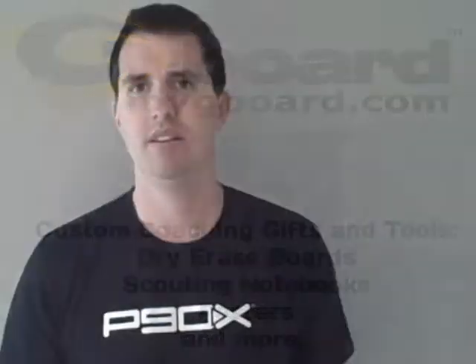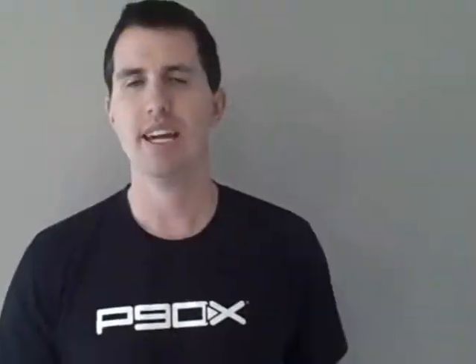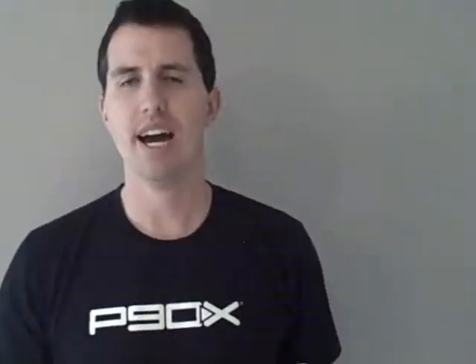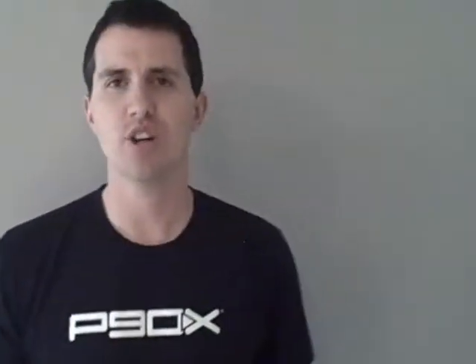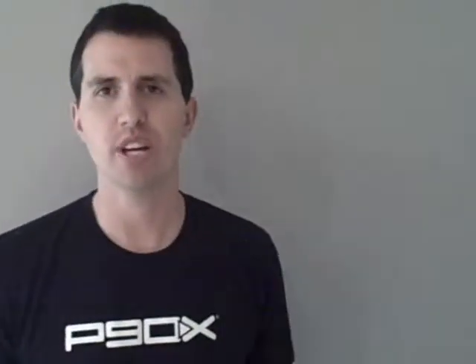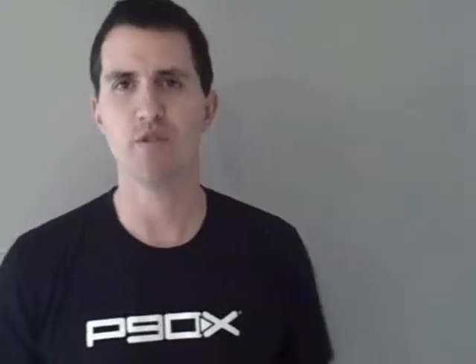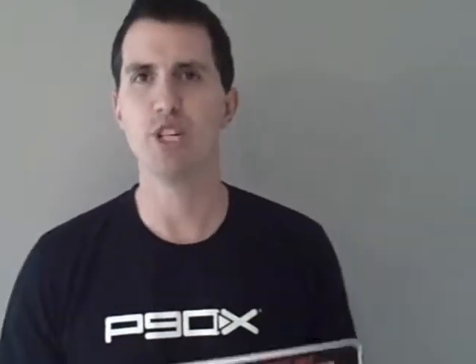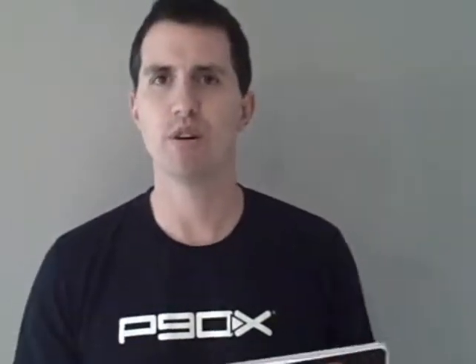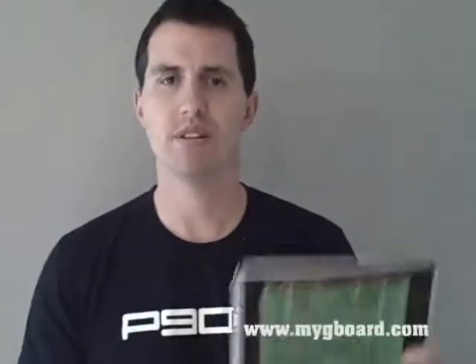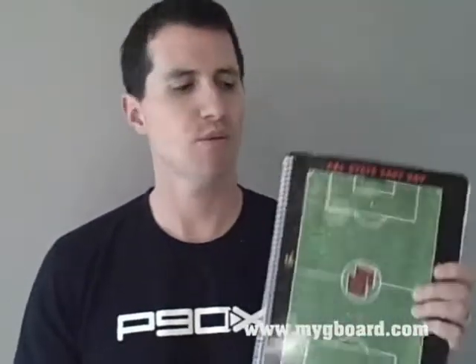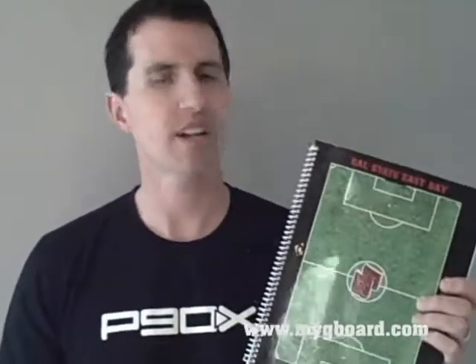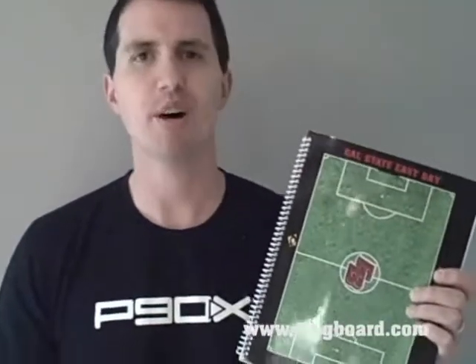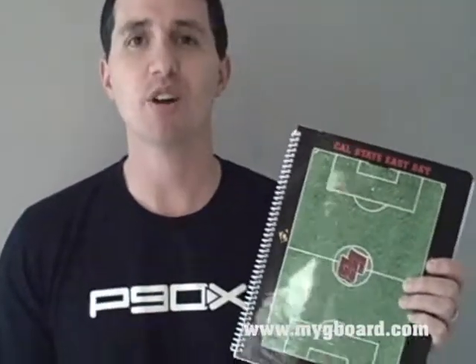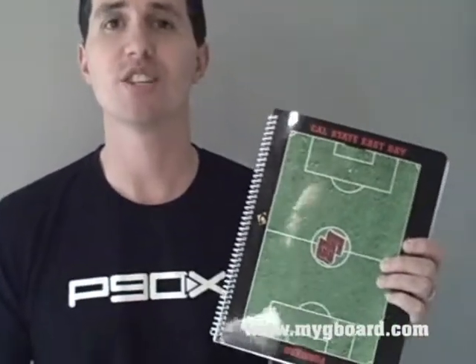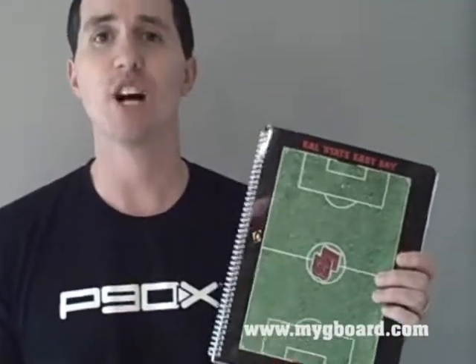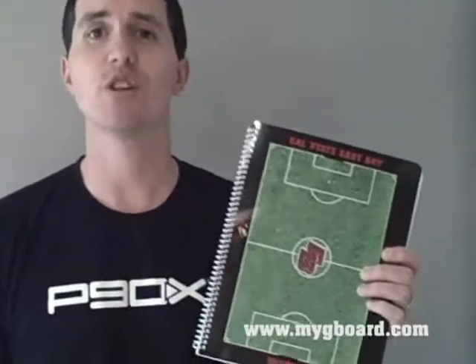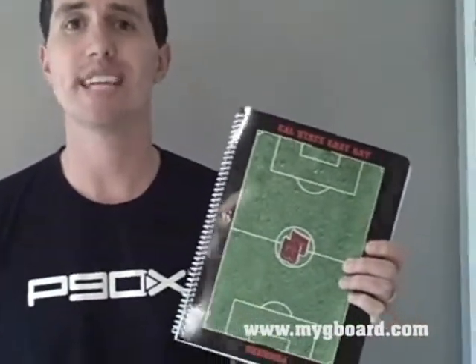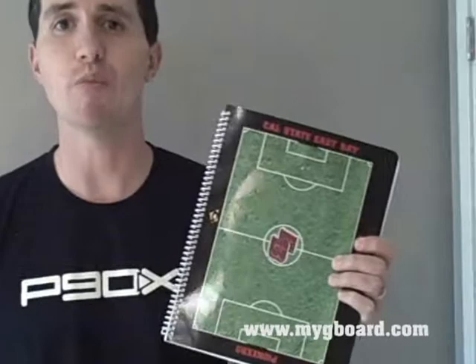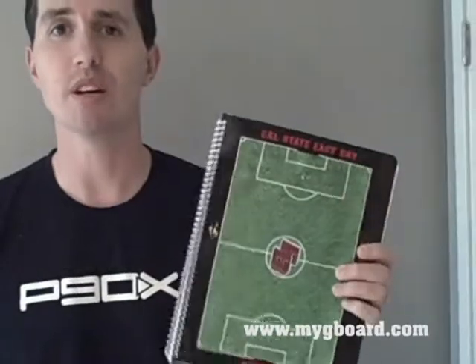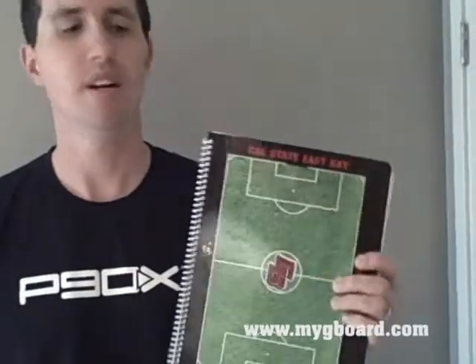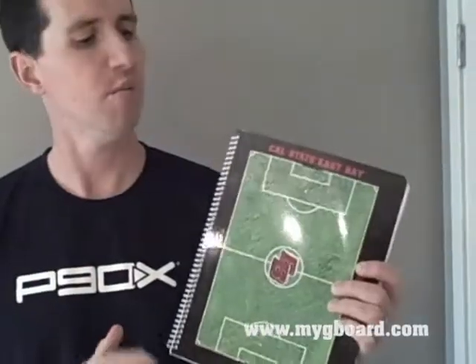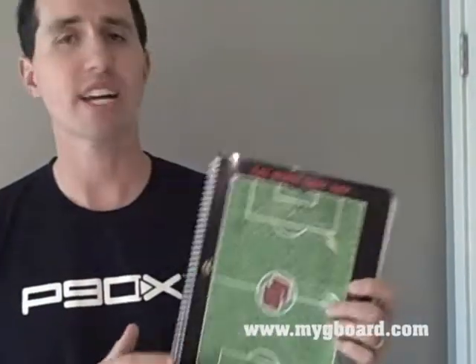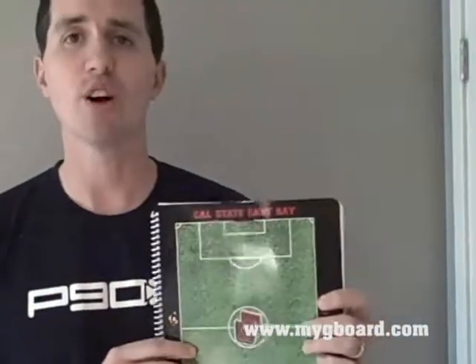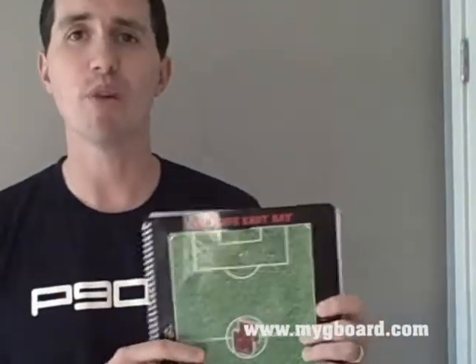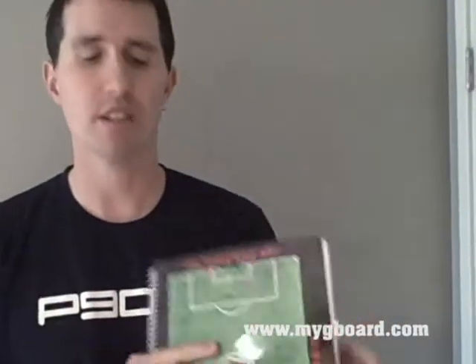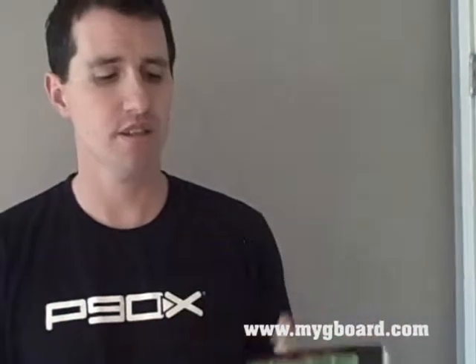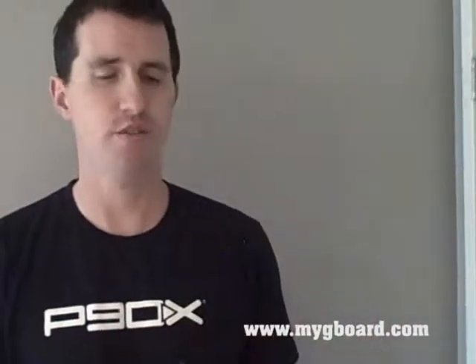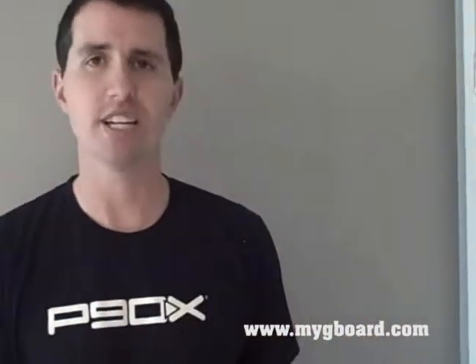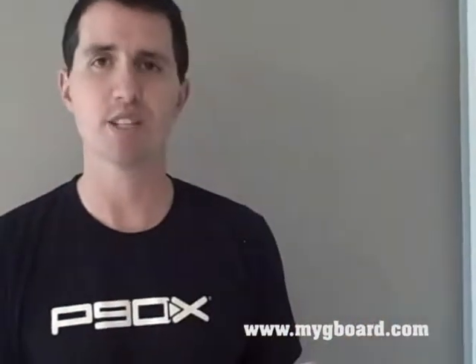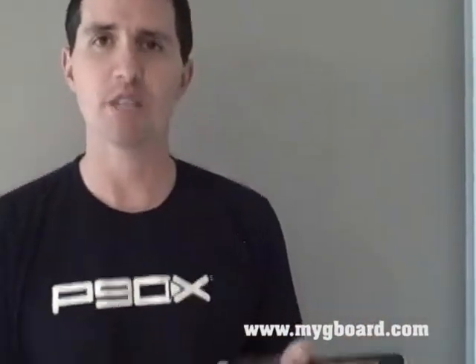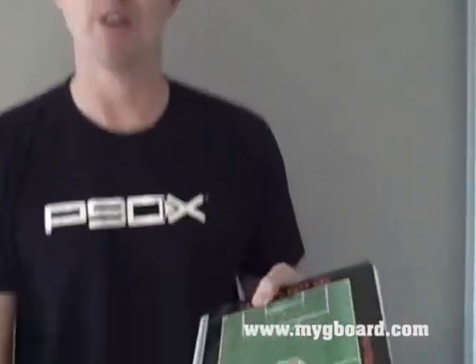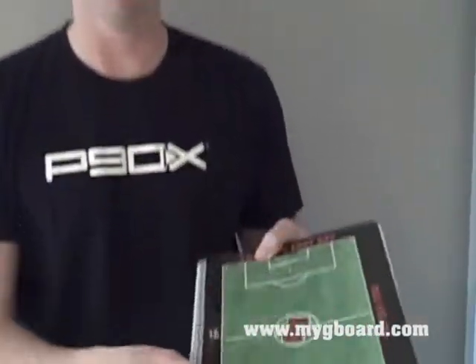Hey guys, Tony here from Gboard. Today we're talking about our Soccer Scout Book. Much like our other products, it's fully customizable on the front.